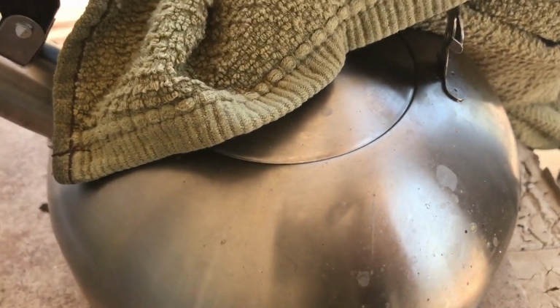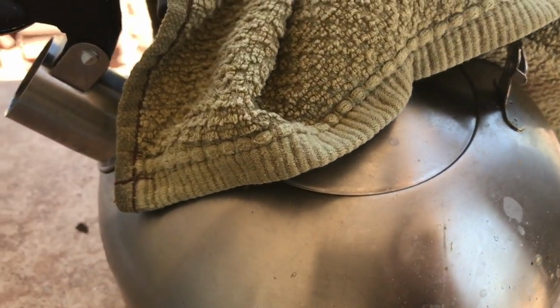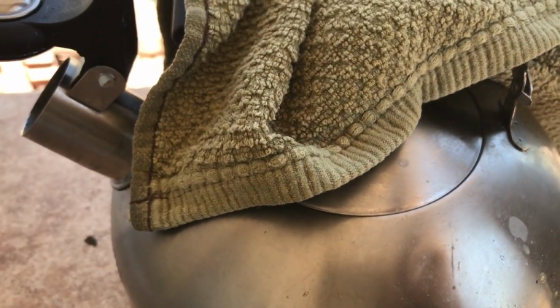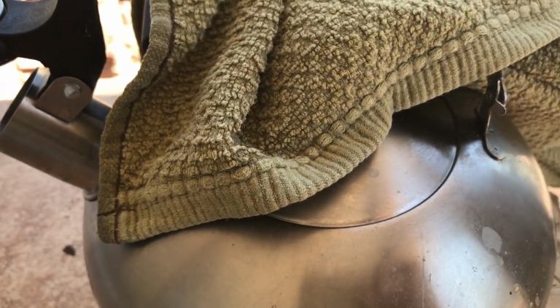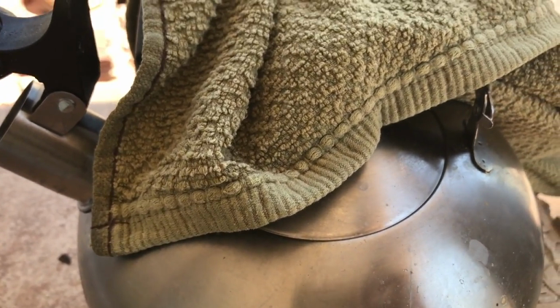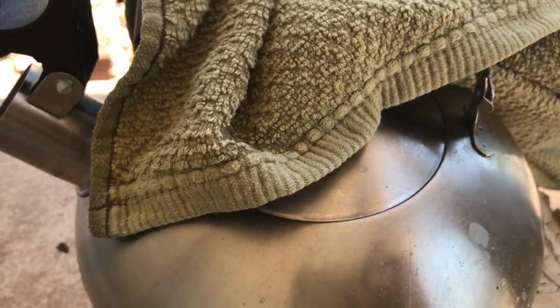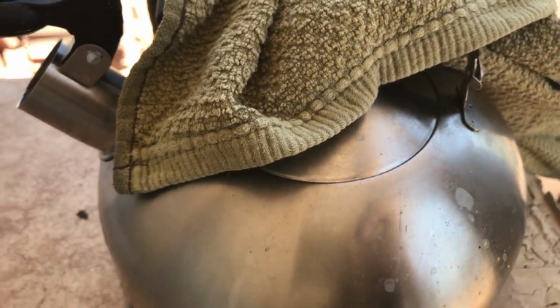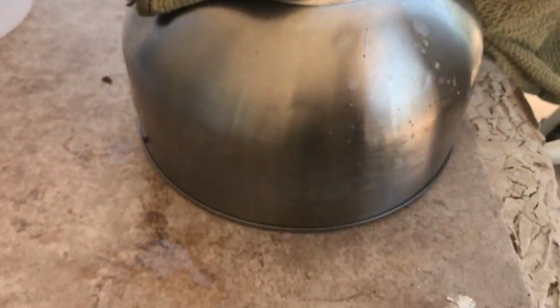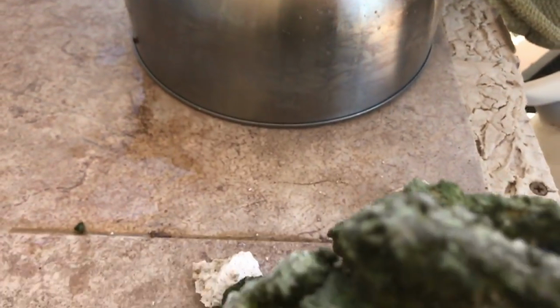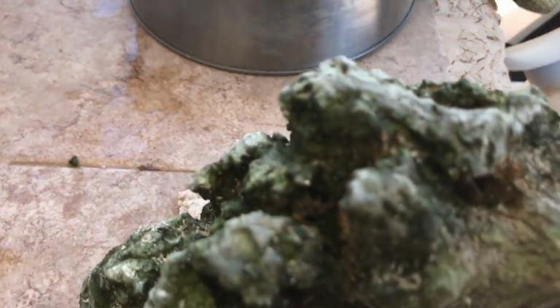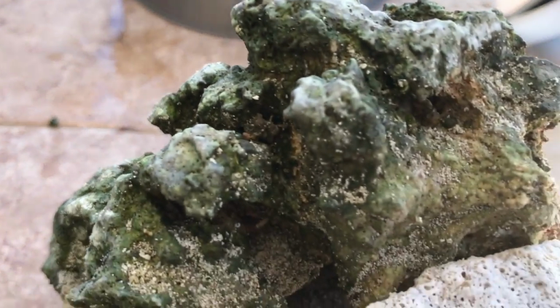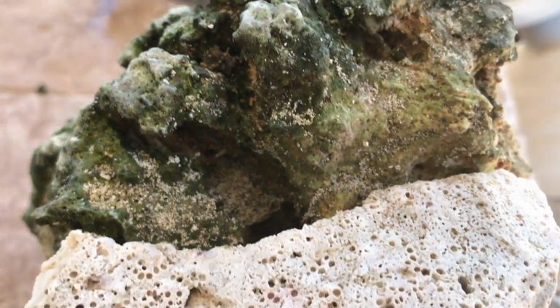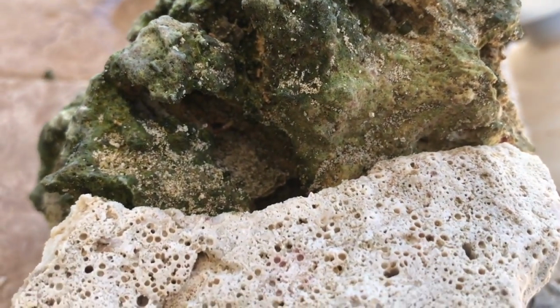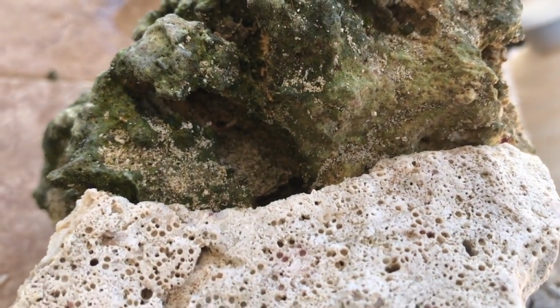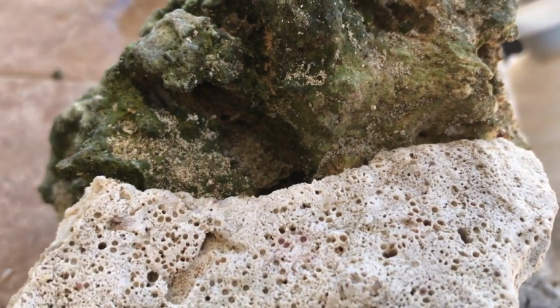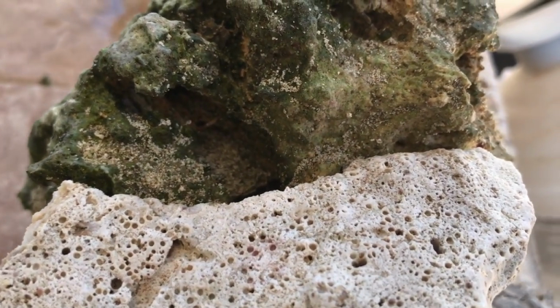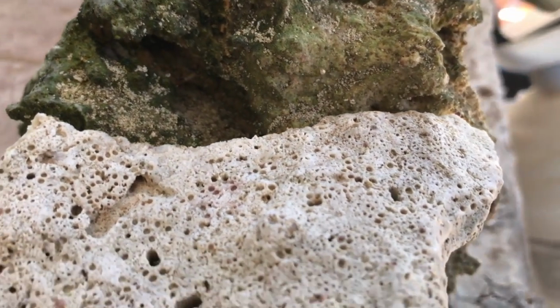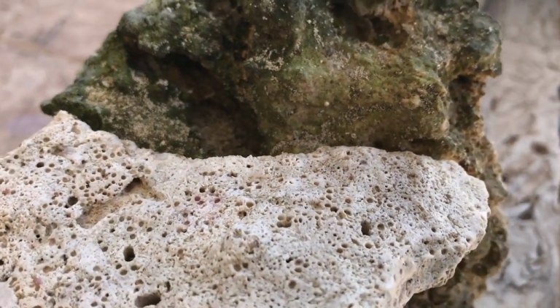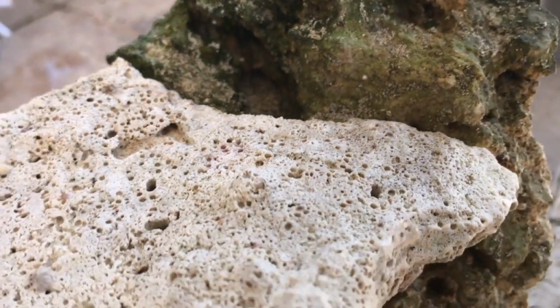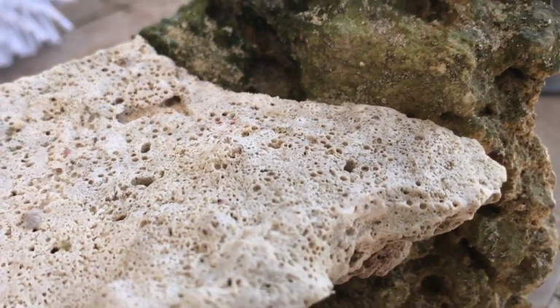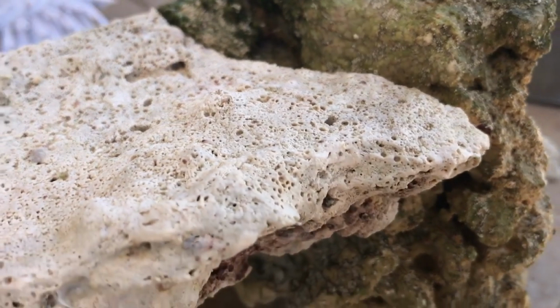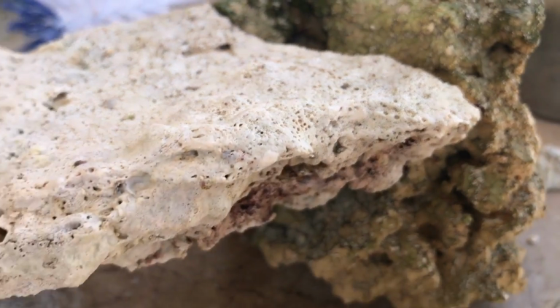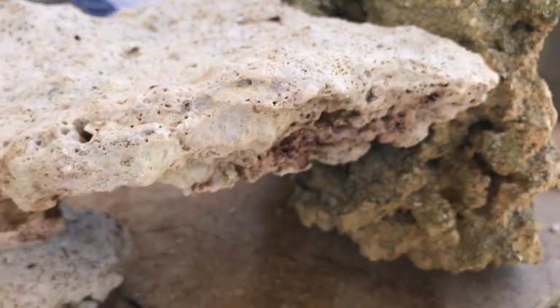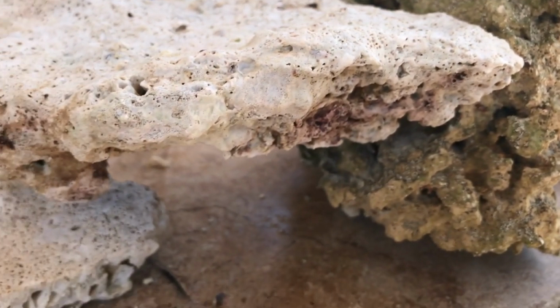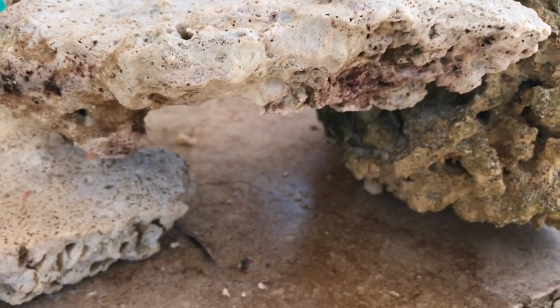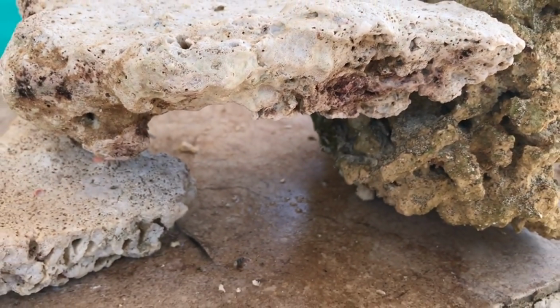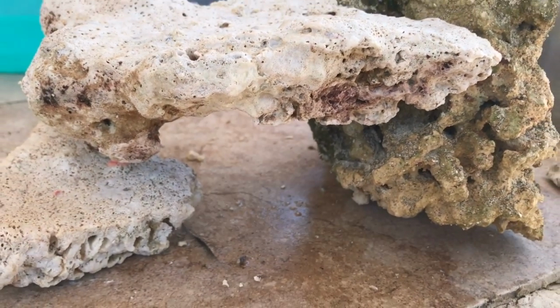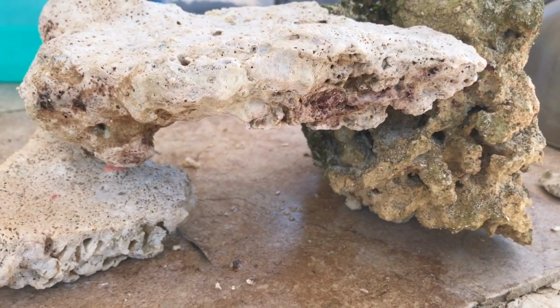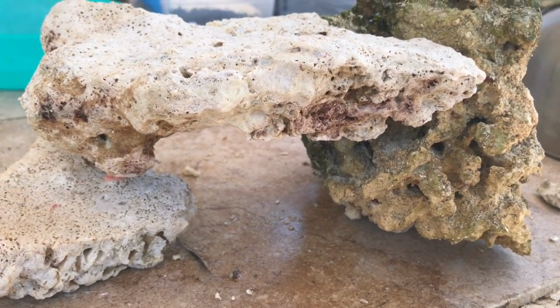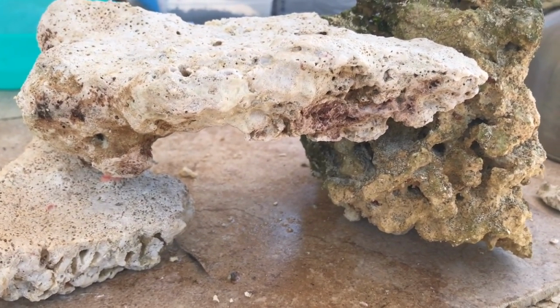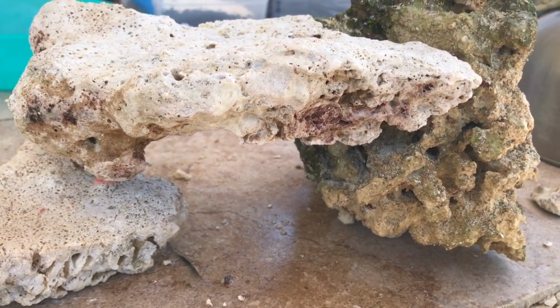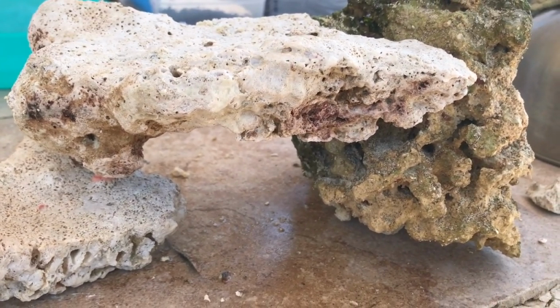From there you can go ahead and sculpt the way you want your rocks, which is really cool. I'm going to be using some shelf rock and adding it to my live rock. As you can see, it's a pretty big piece.